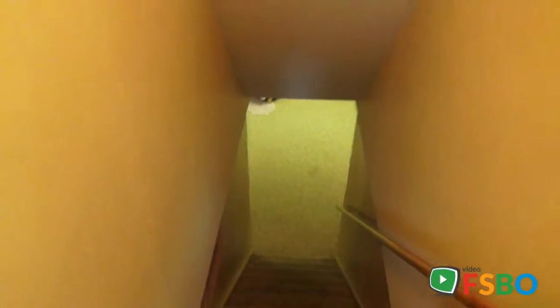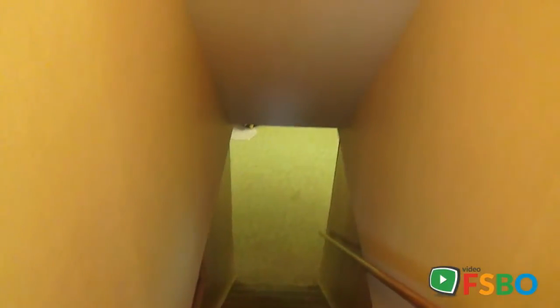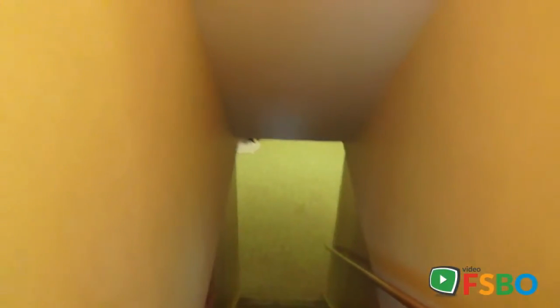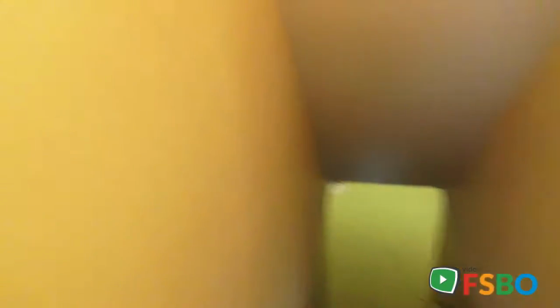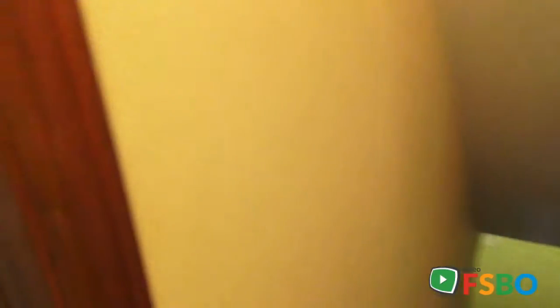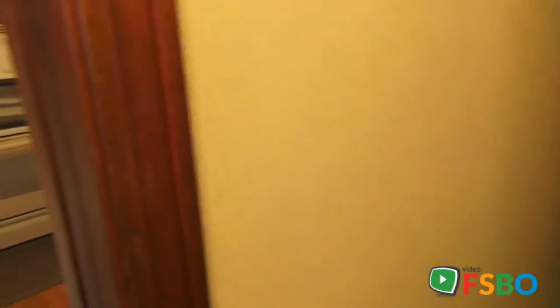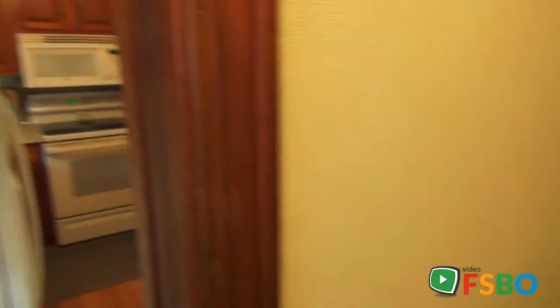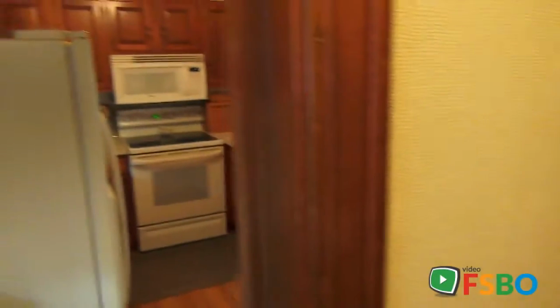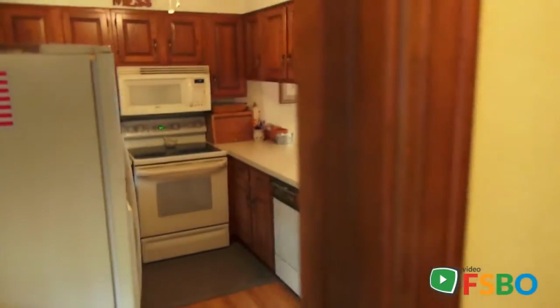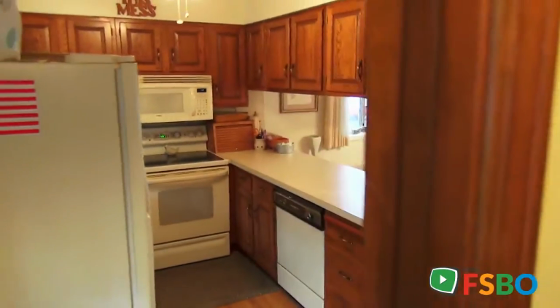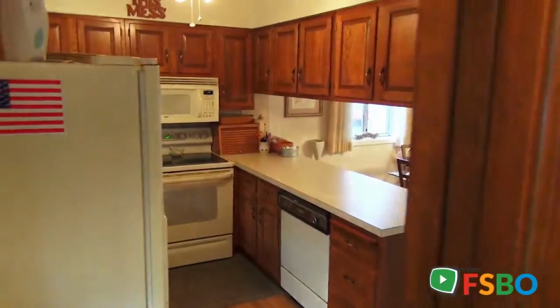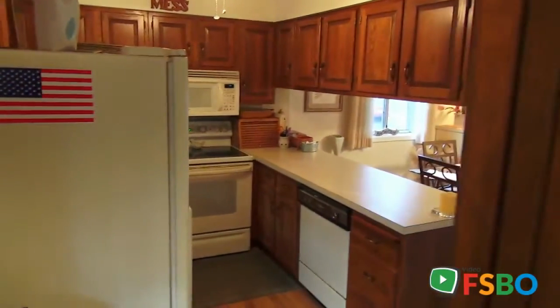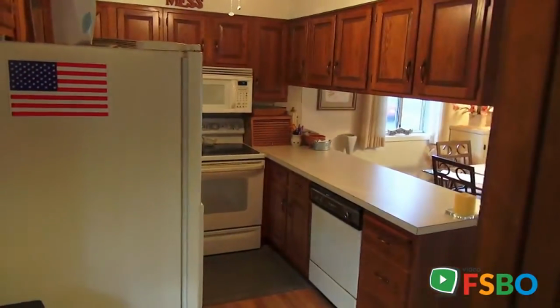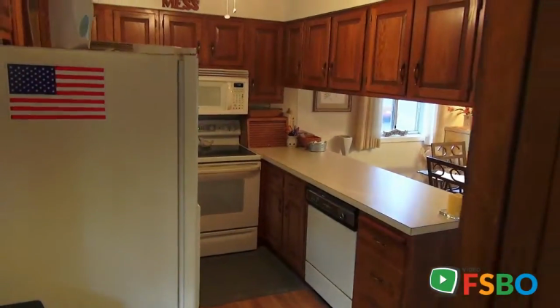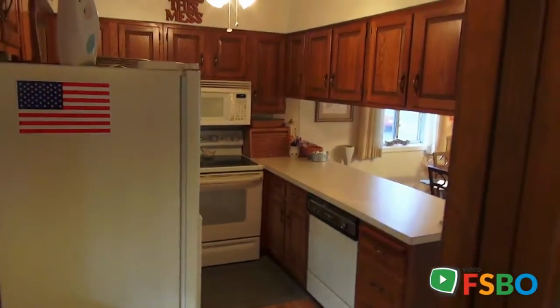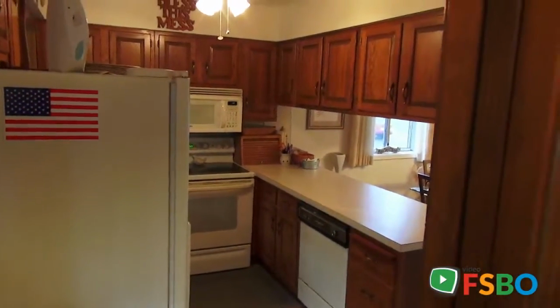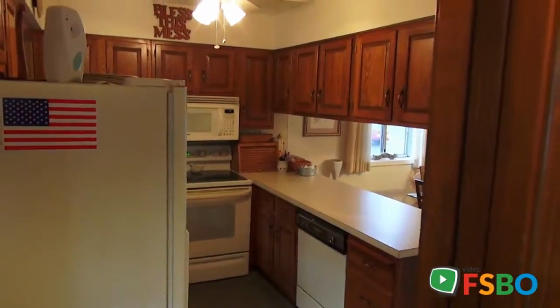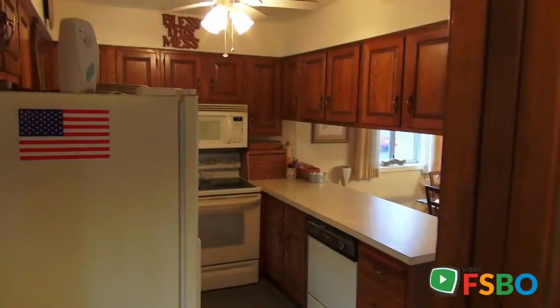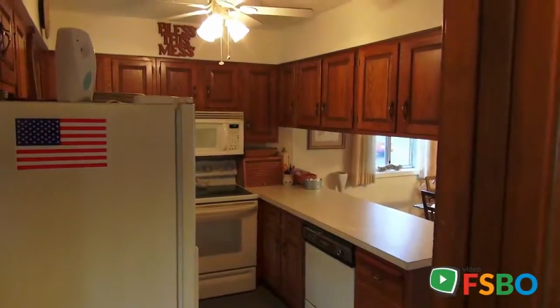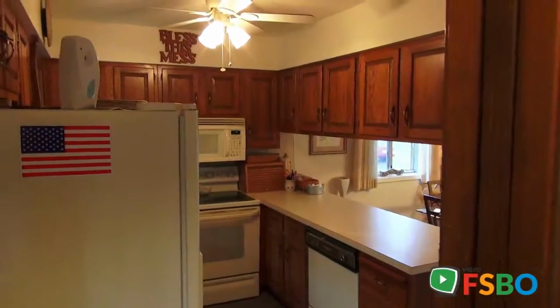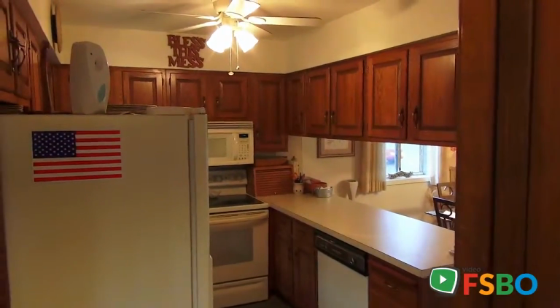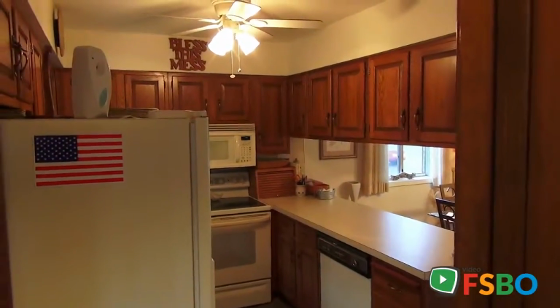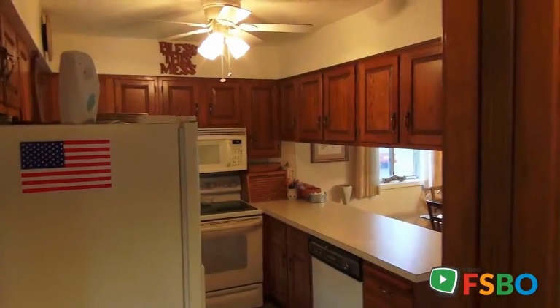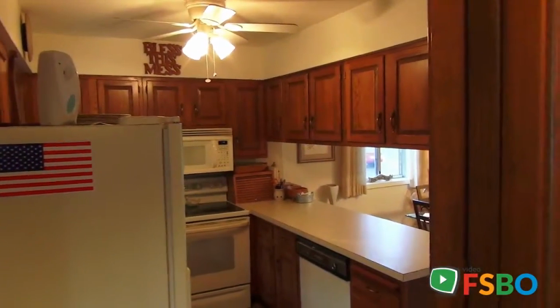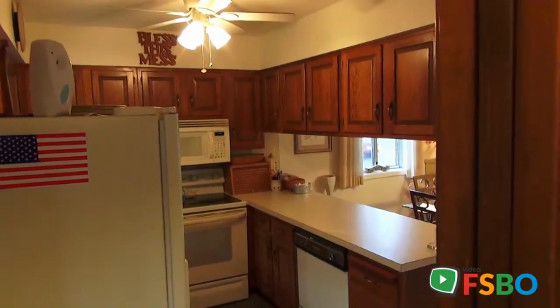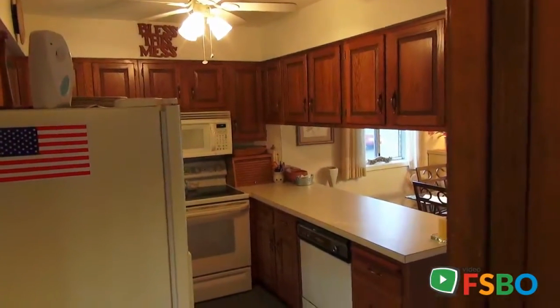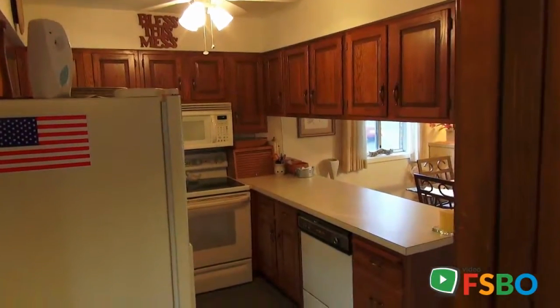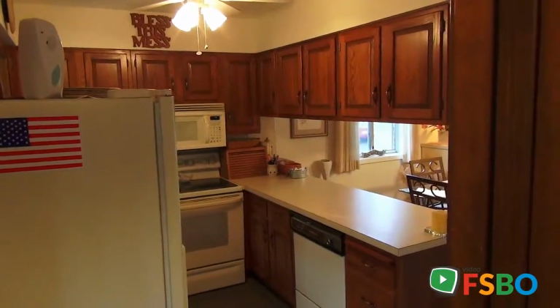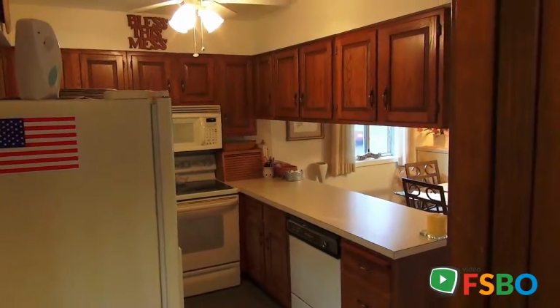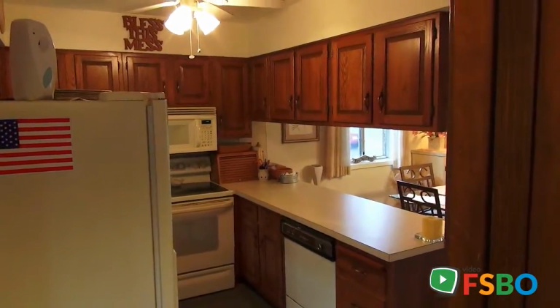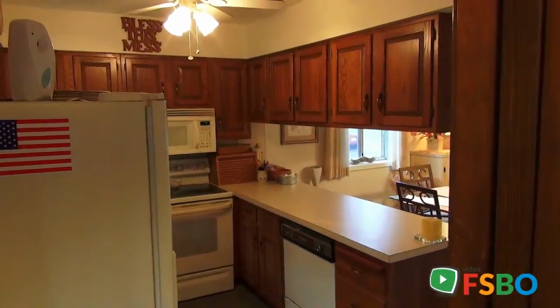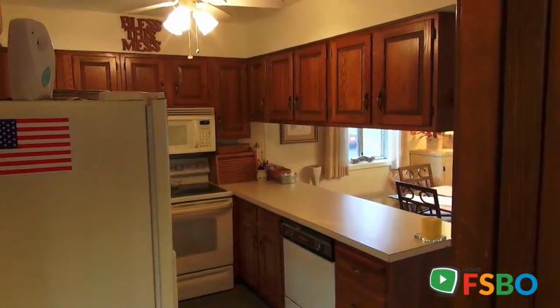So if you're interested in this property and continuing with the tour, we would sure appreciate you filling out your basic information on the screen that's going to come up in just a moment. Thank you and continue on with the tour.